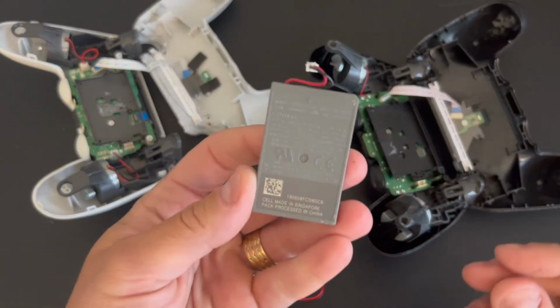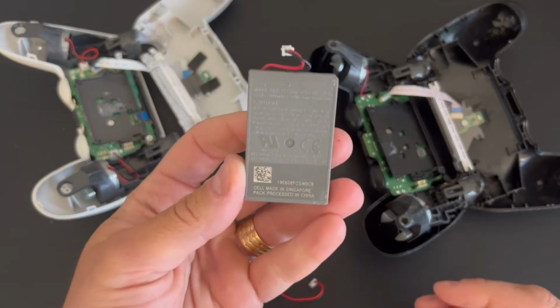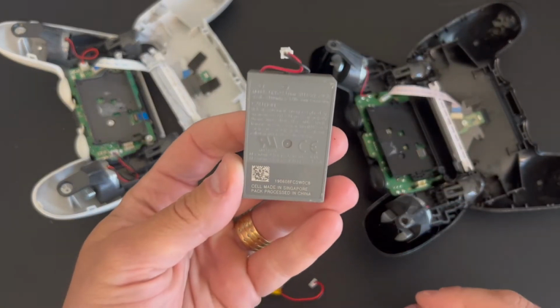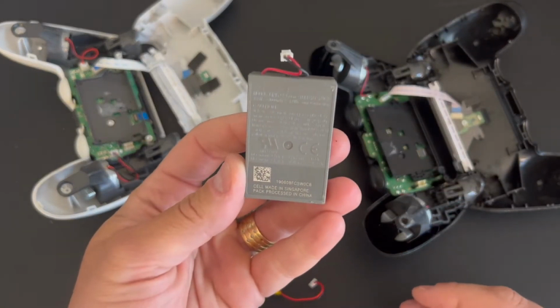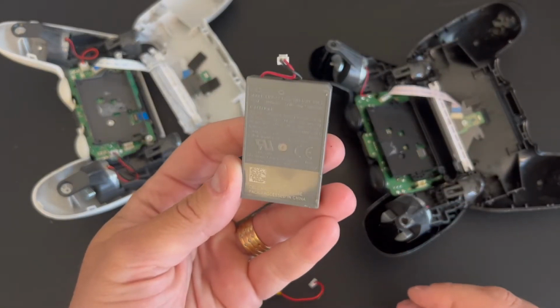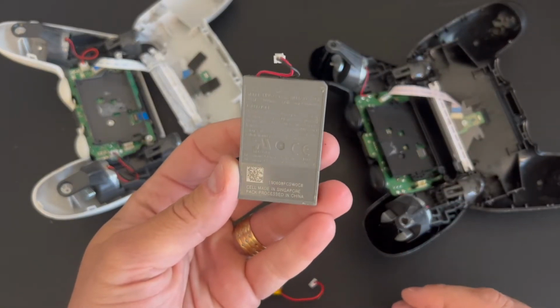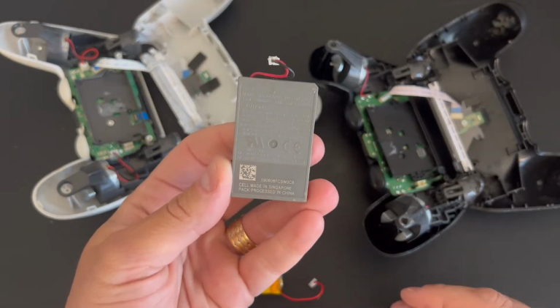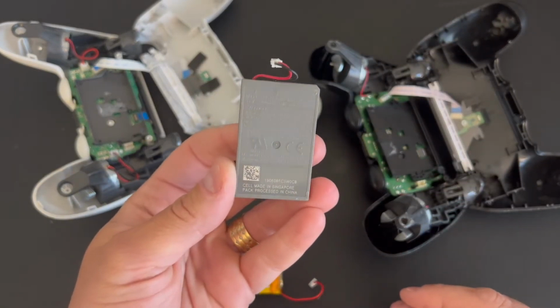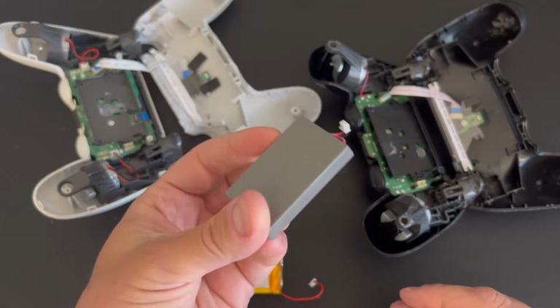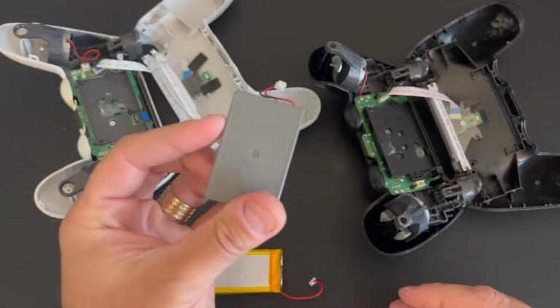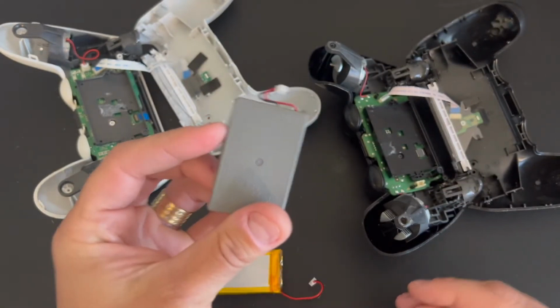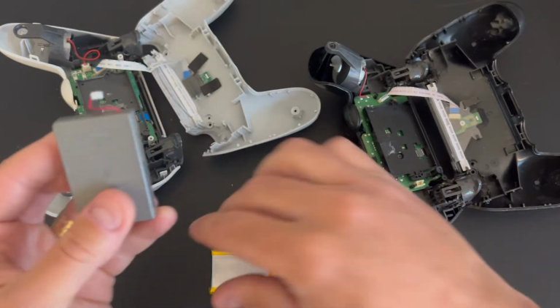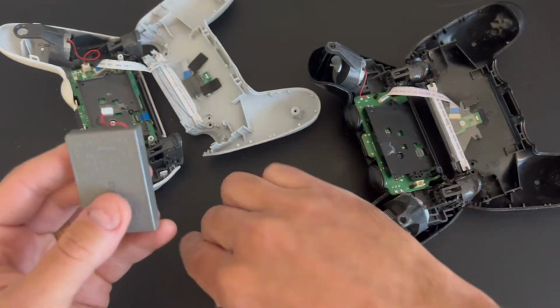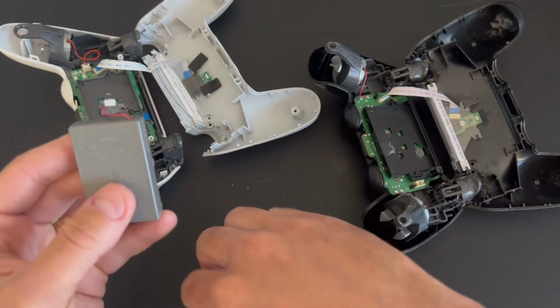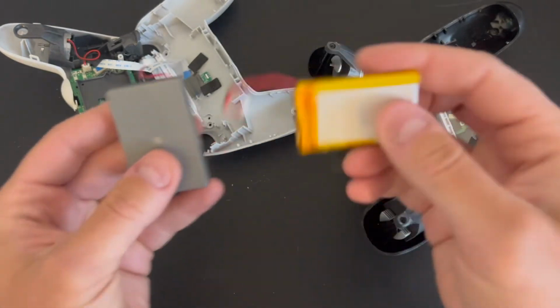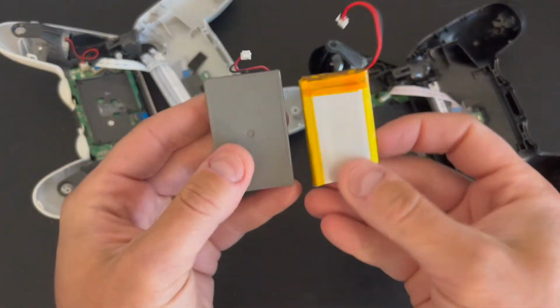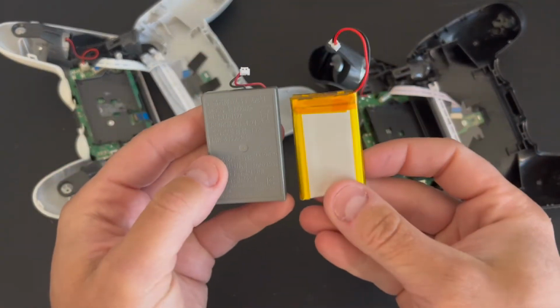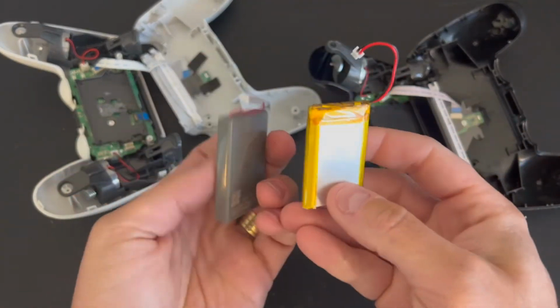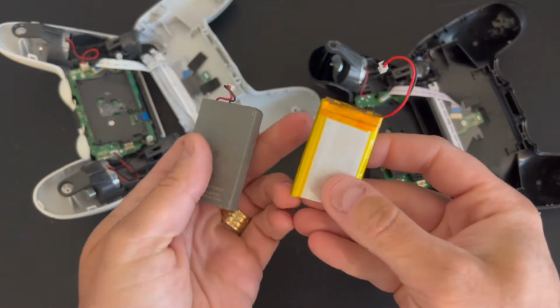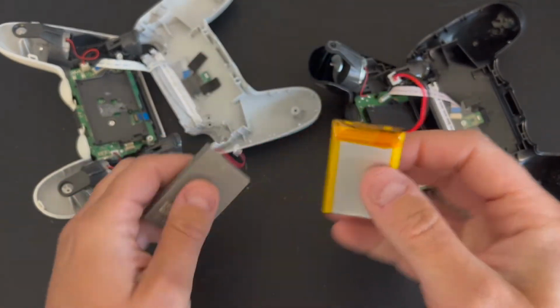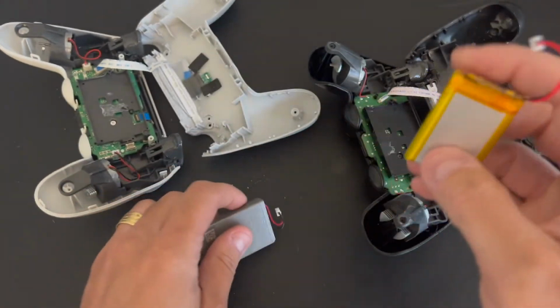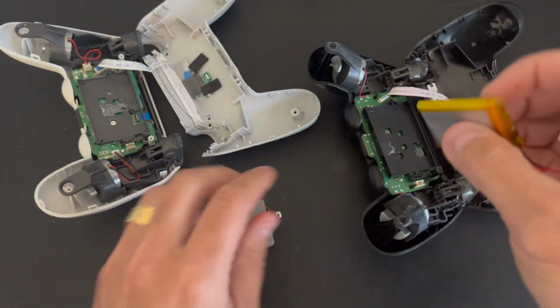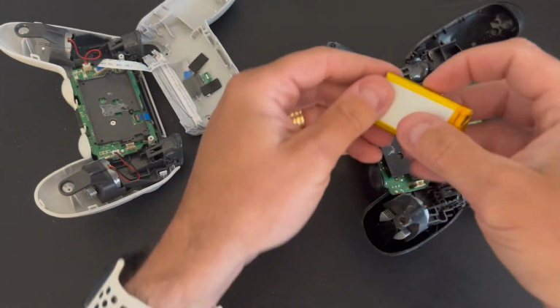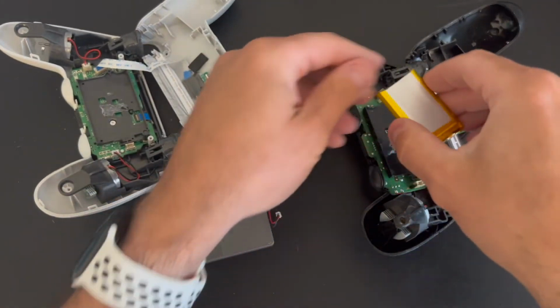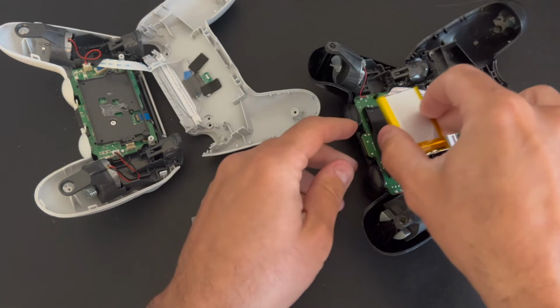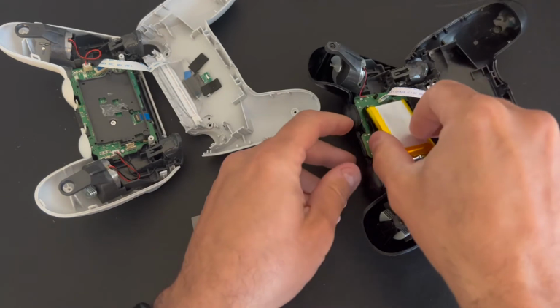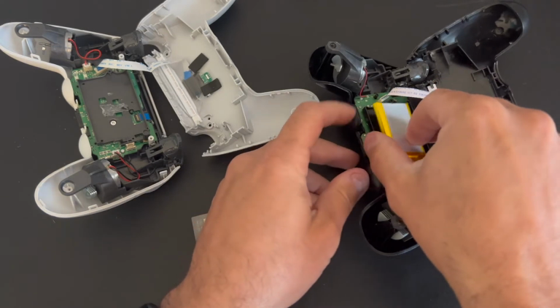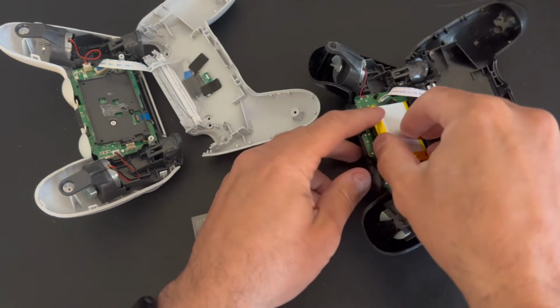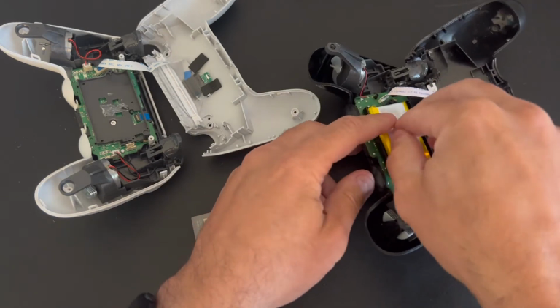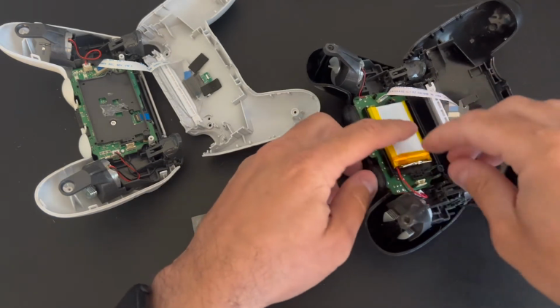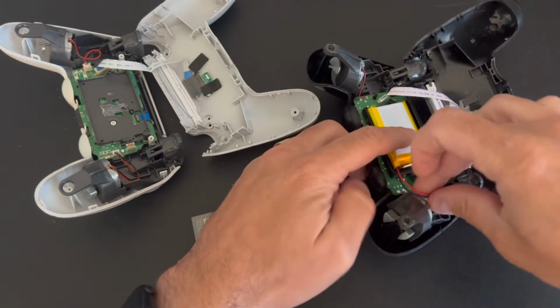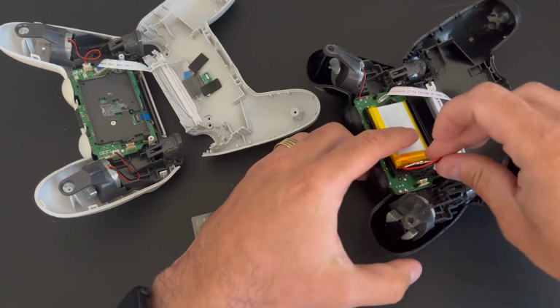As you can see, the original PS4 controller battery has this plastic enclosure. The other one does not. Capacity-wise, they are rated to be very similar.